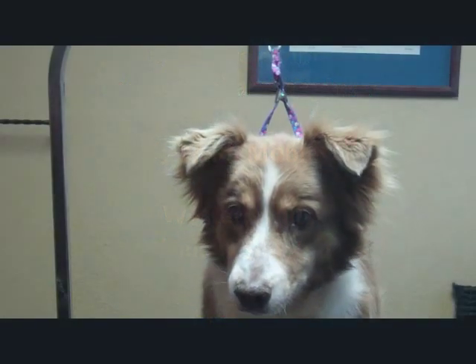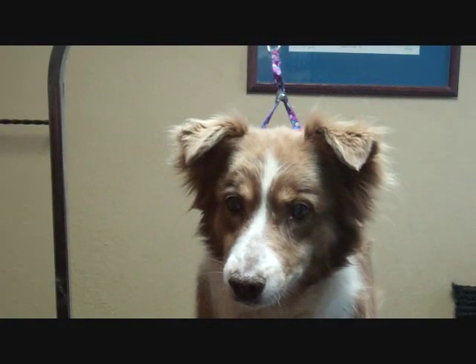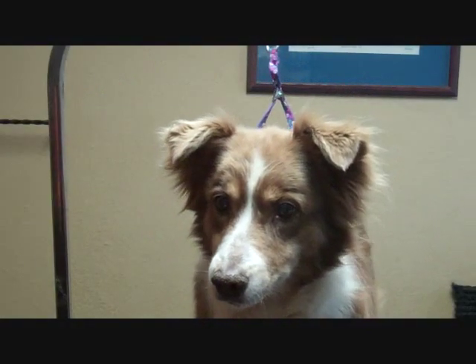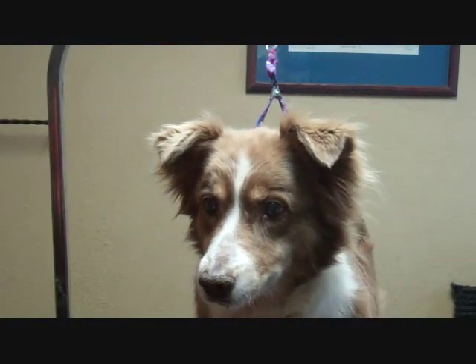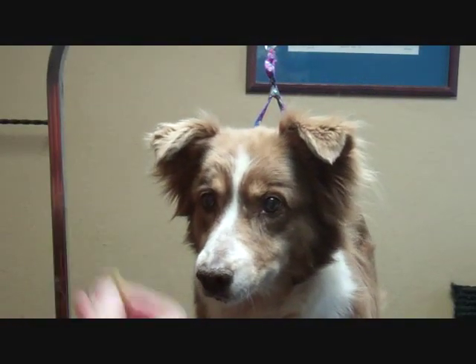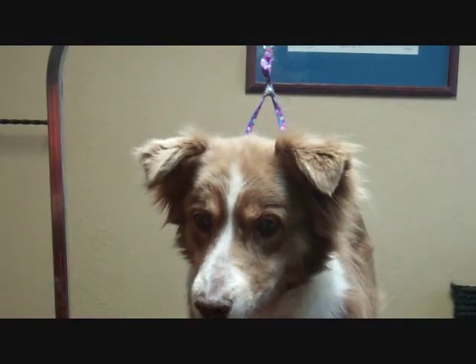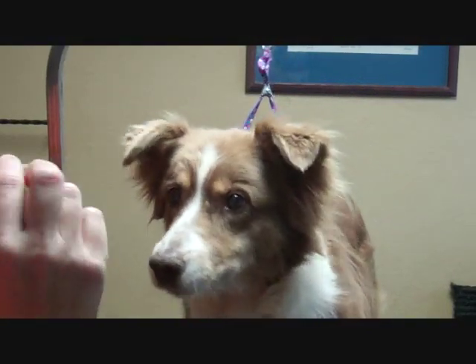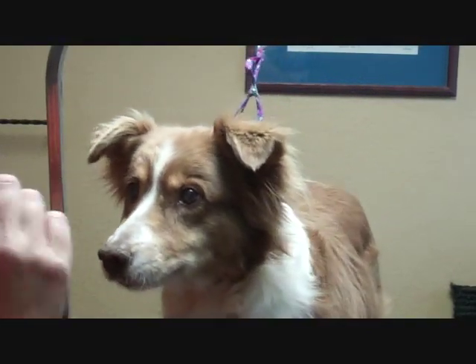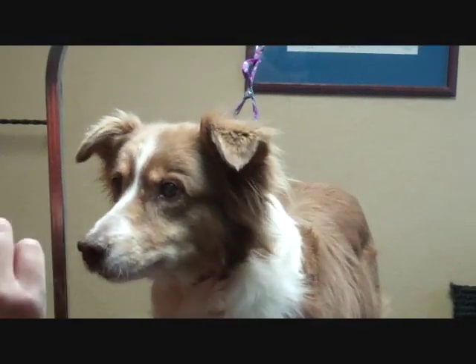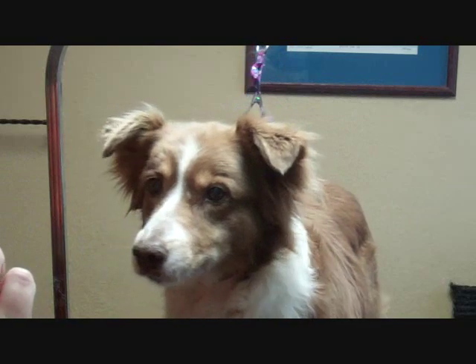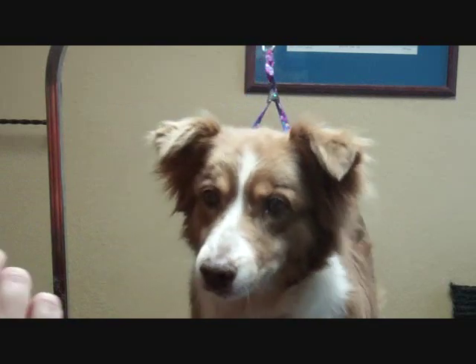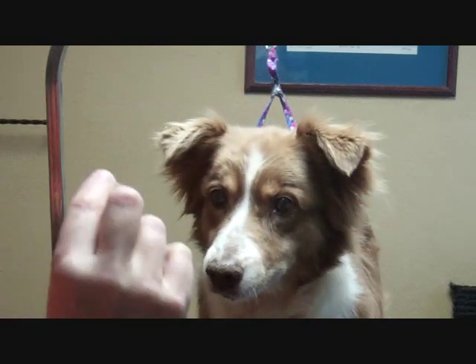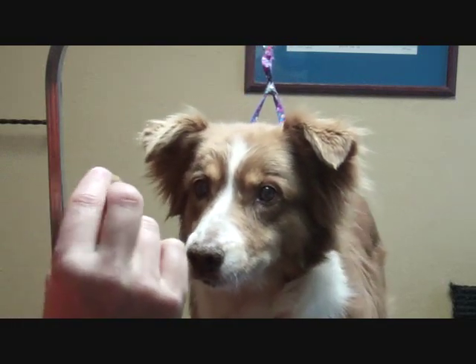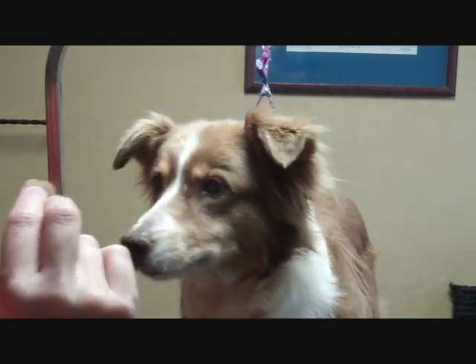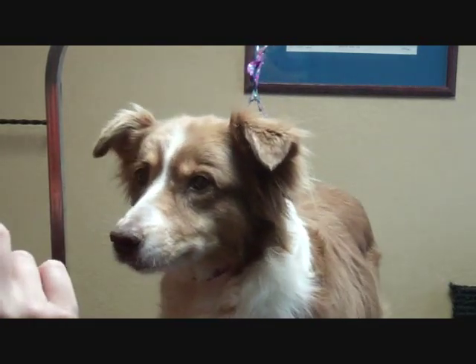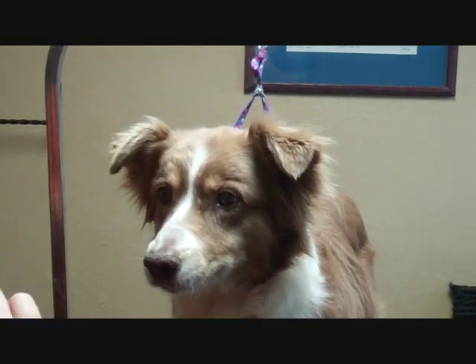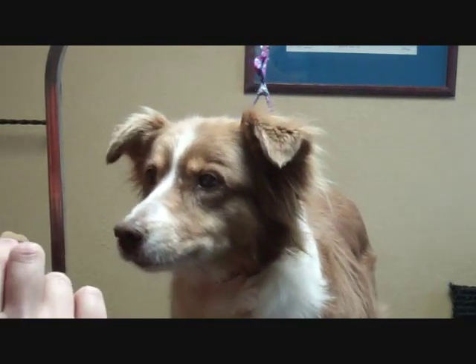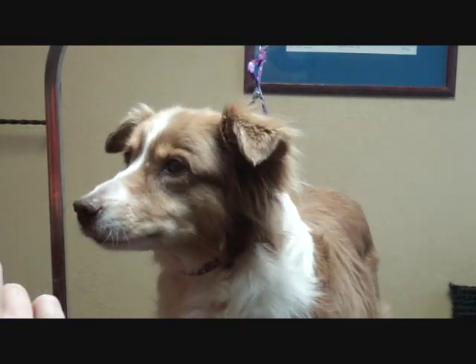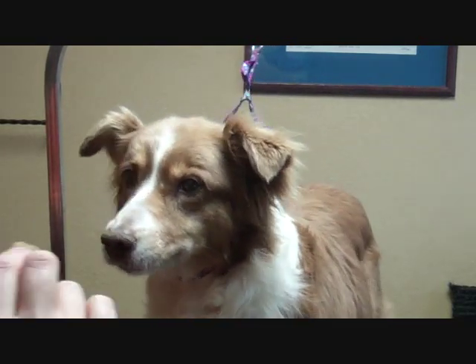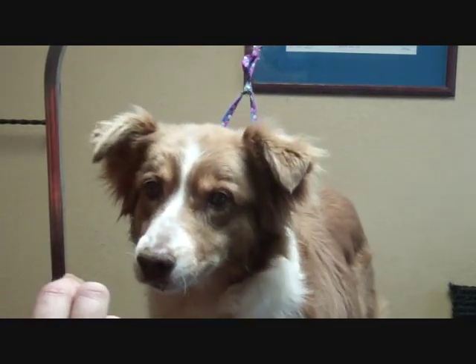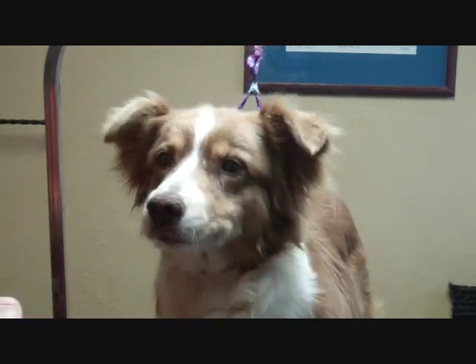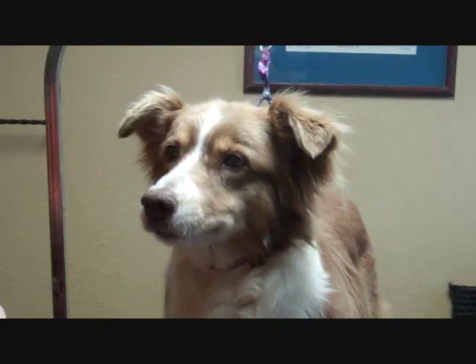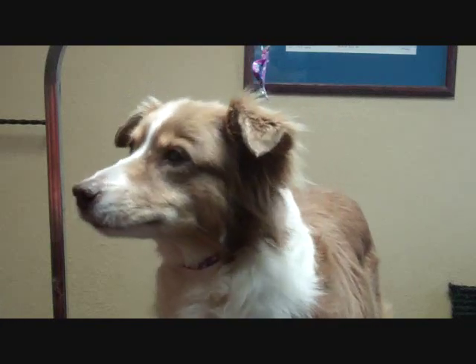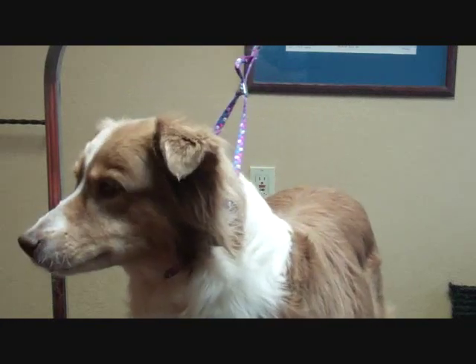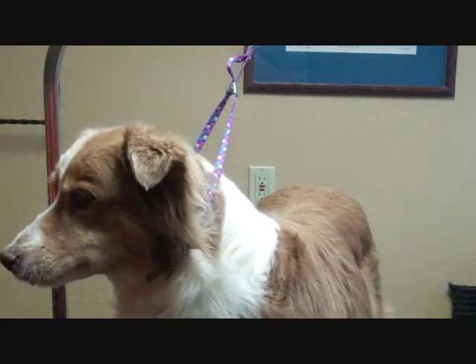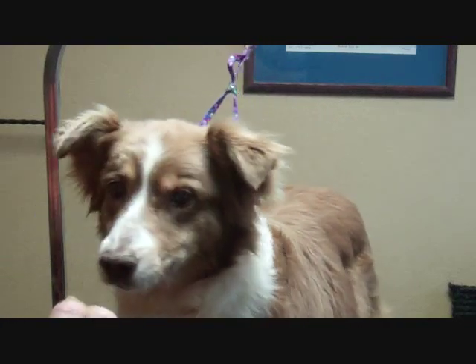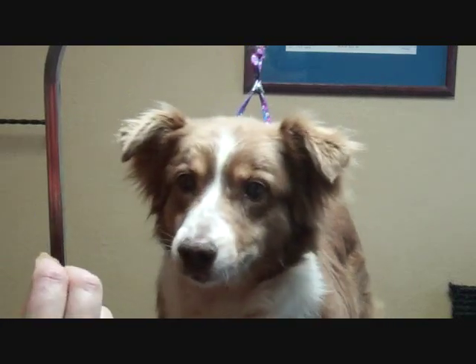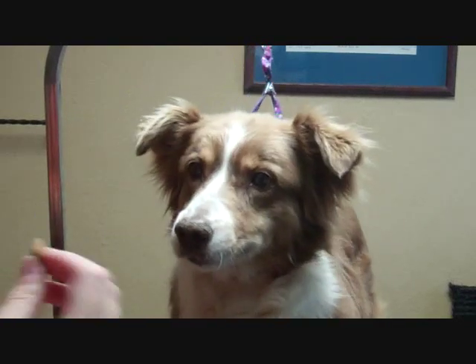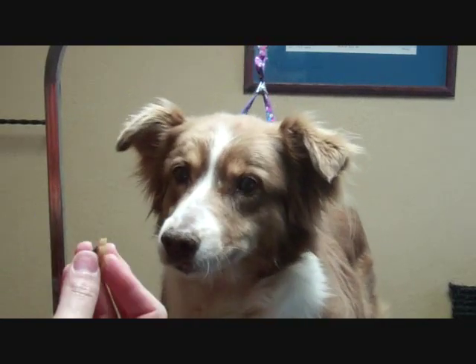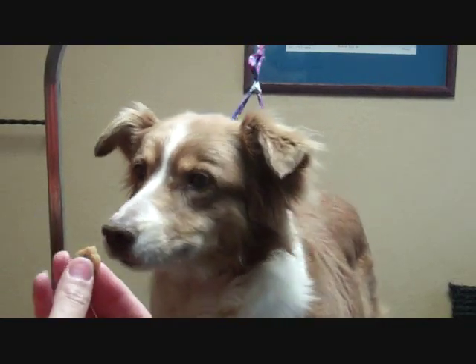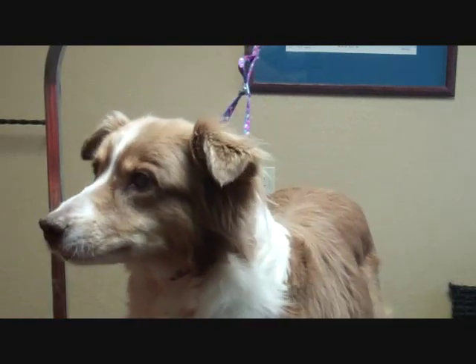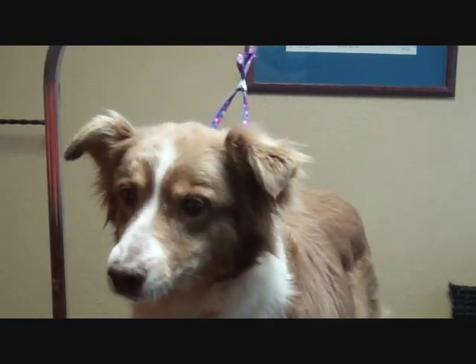Hello everybody. Today we're going to work on ears and Red is going to be my helper. As you can see, Red has a high ear set and that is what we're going to be working on — dogs with high ear sets.